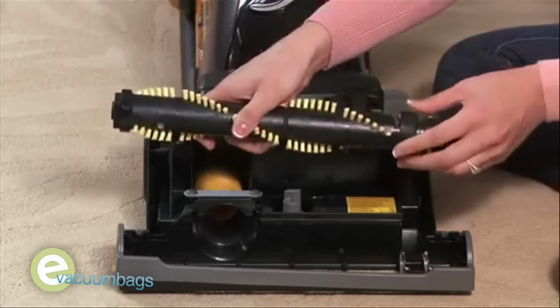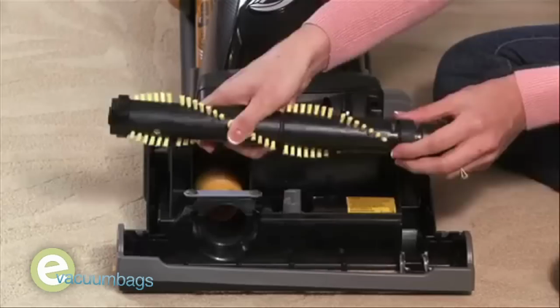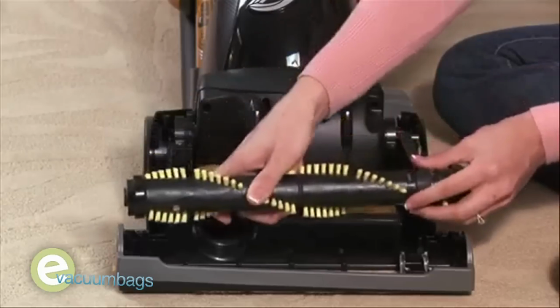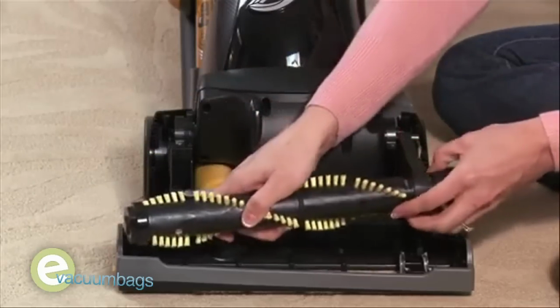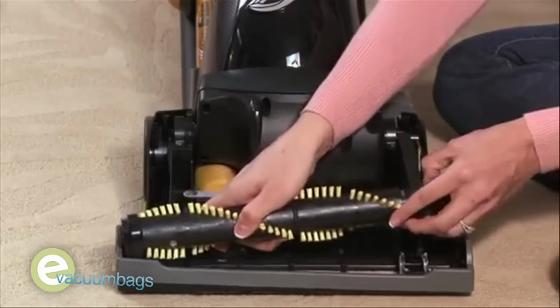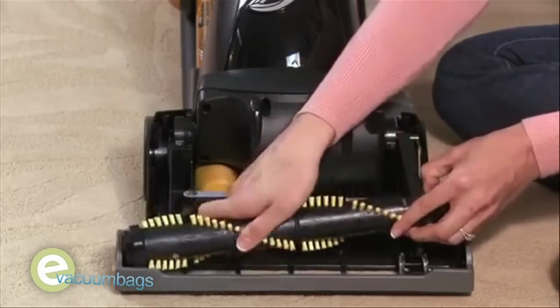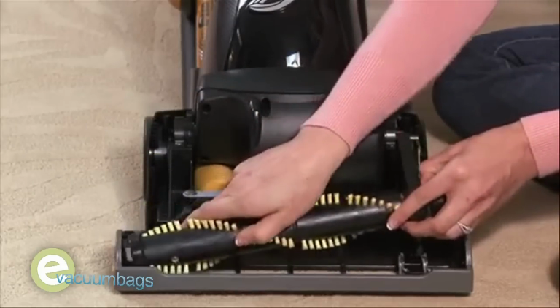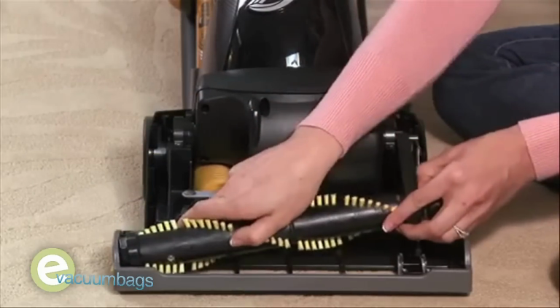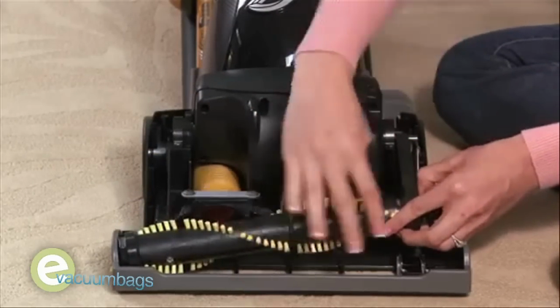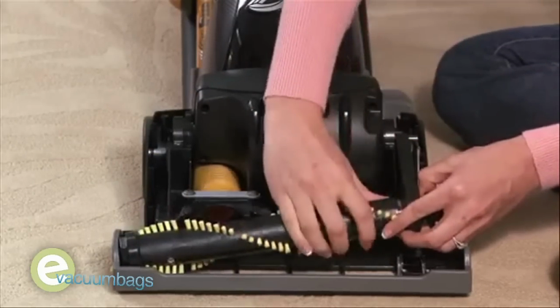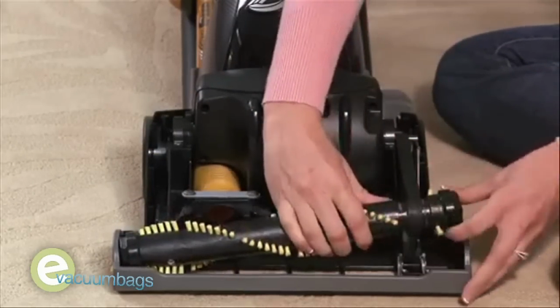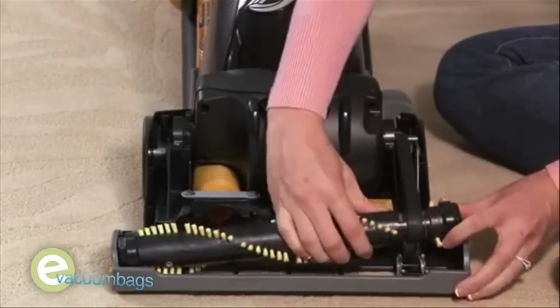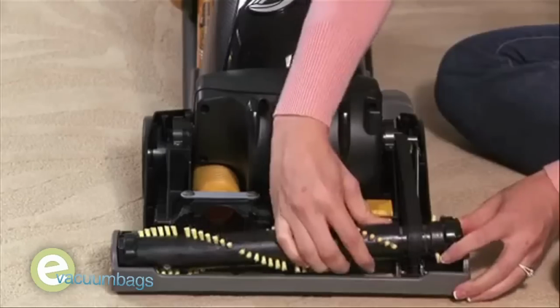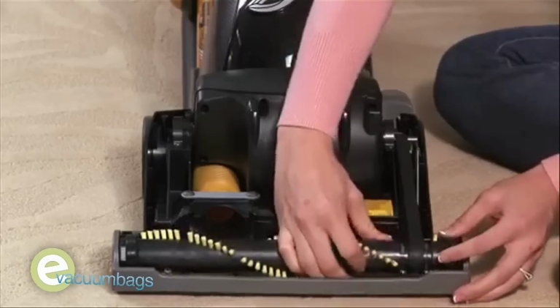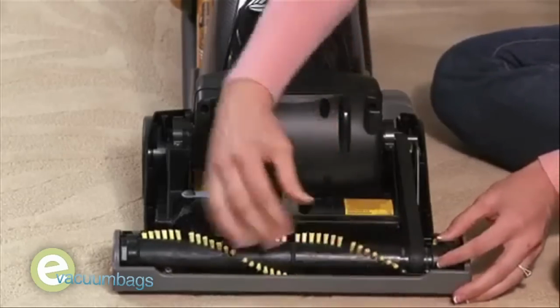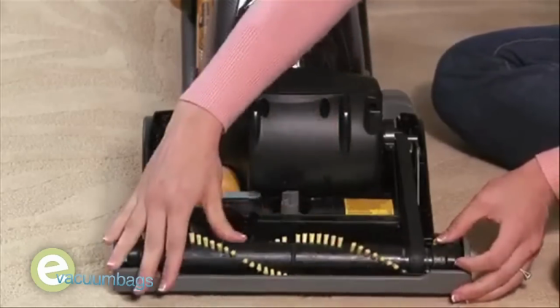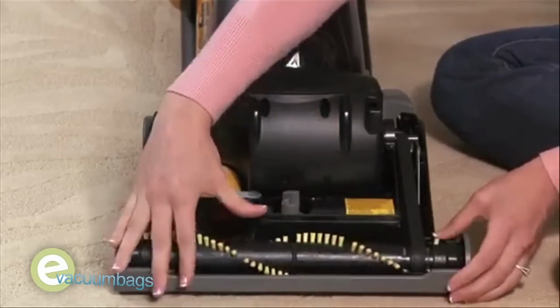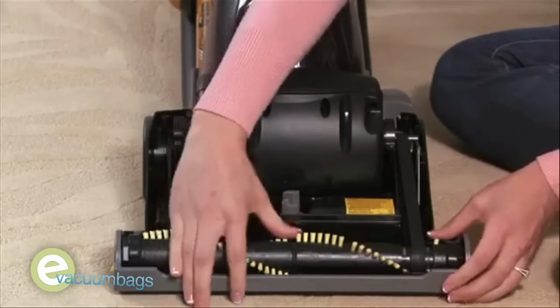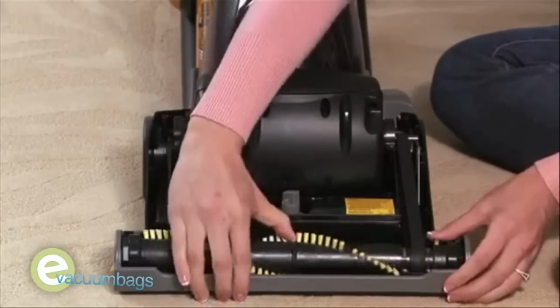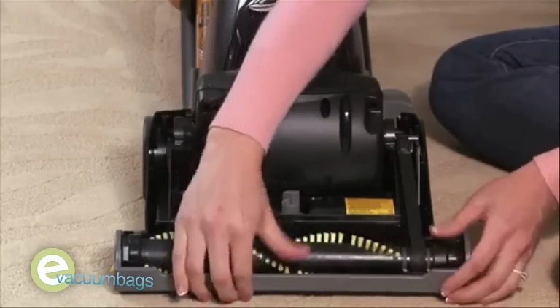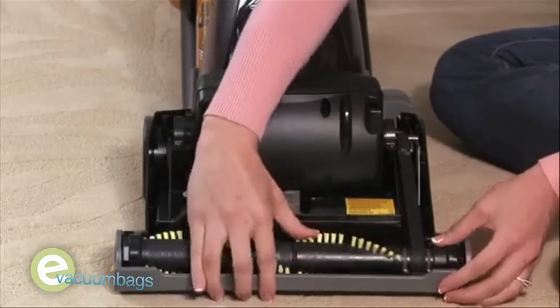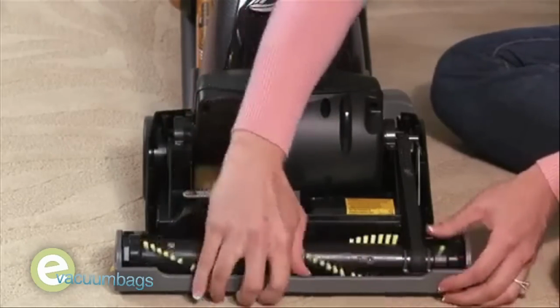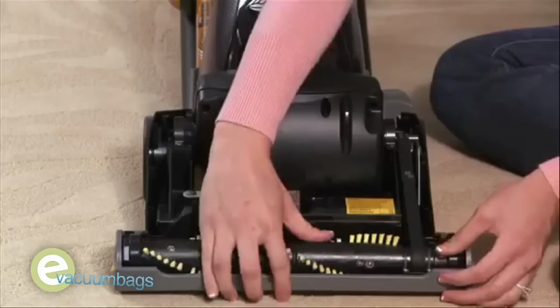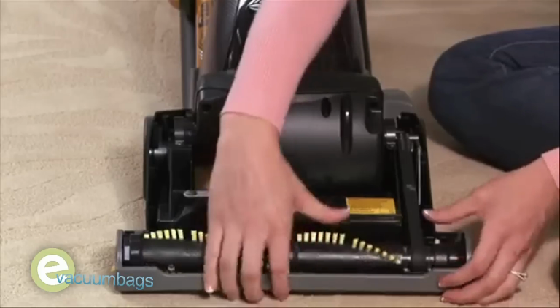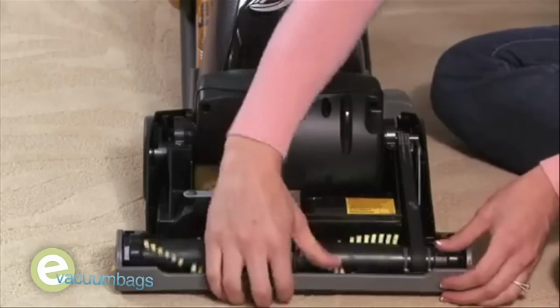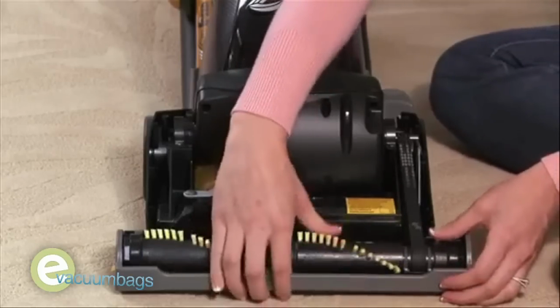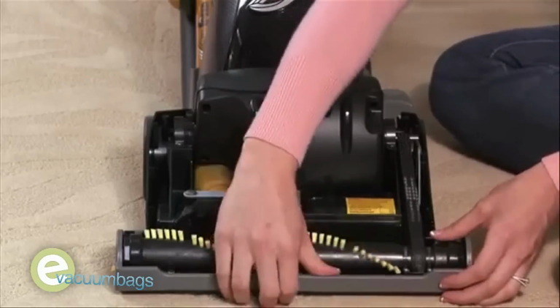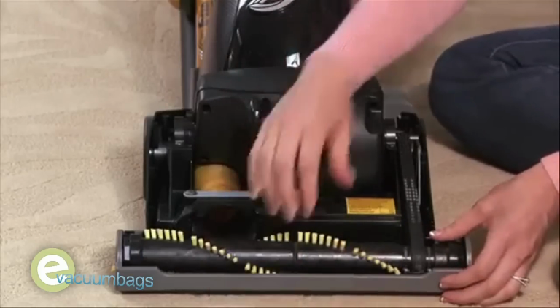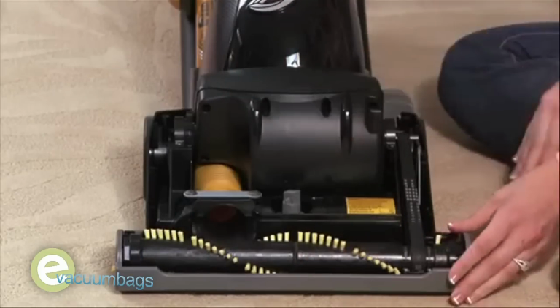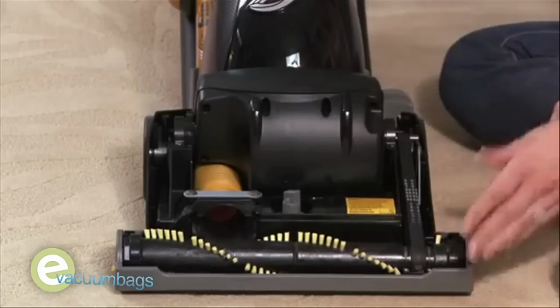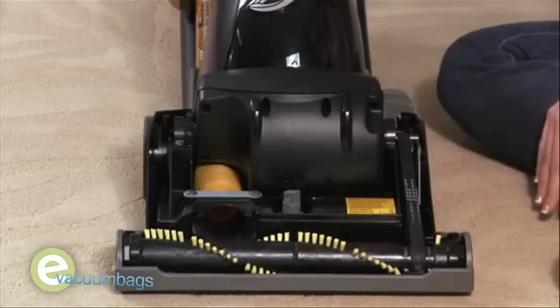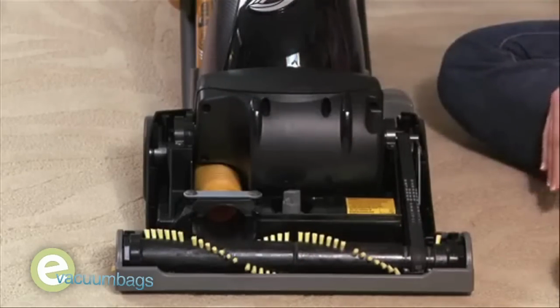Next, insert the left end of the brush roll first, making sure the end cap fits into its base. Then insert the right end, and rotate the brush roll at least two full rotations to center the belt and make sure that it has free rotation.